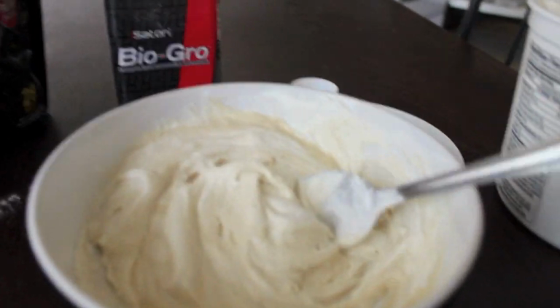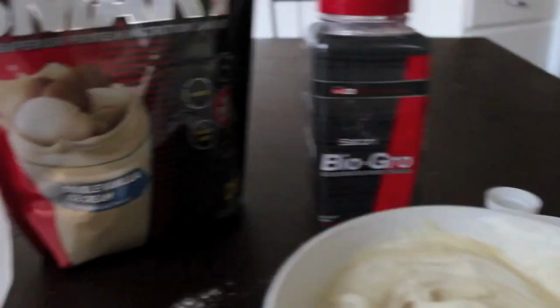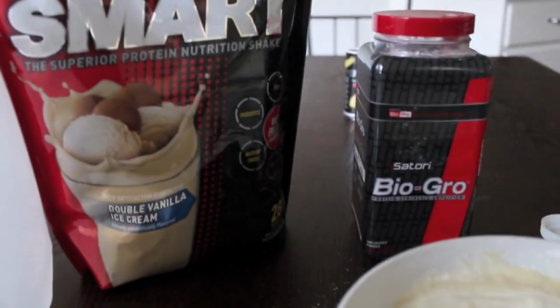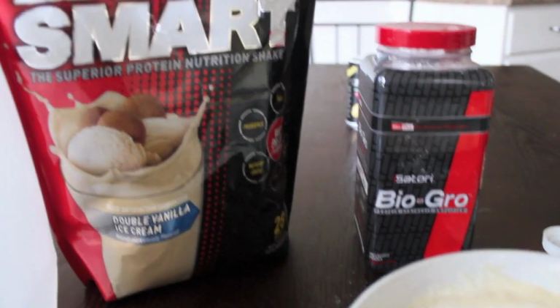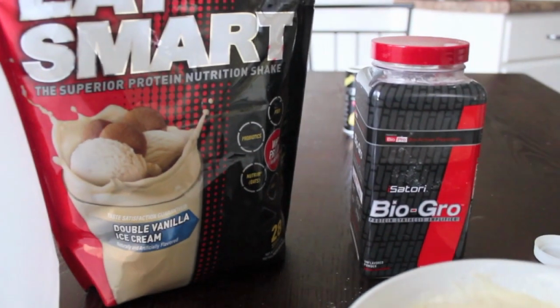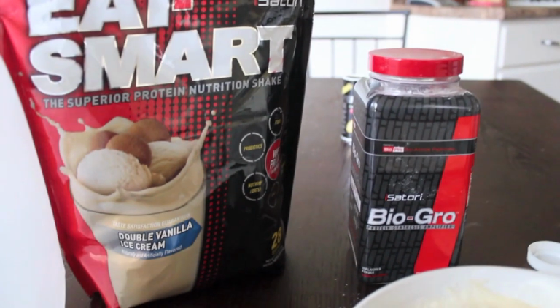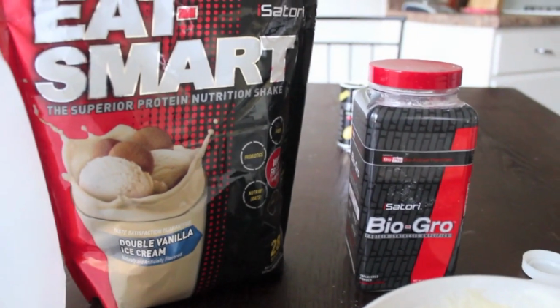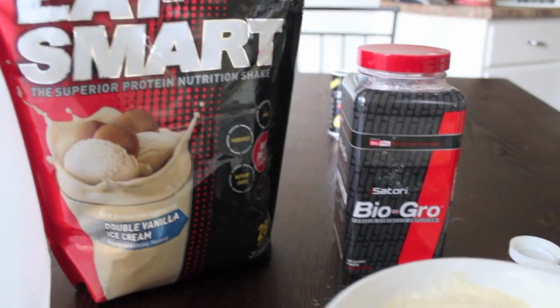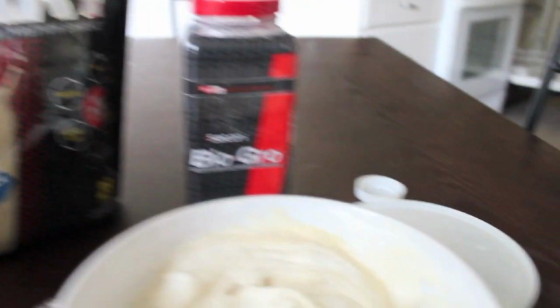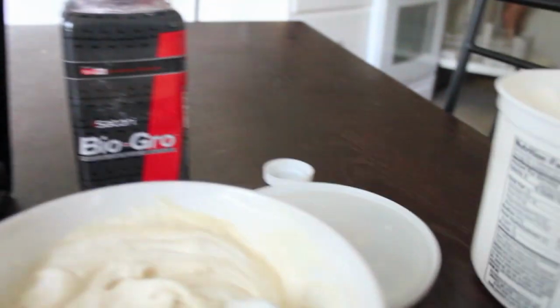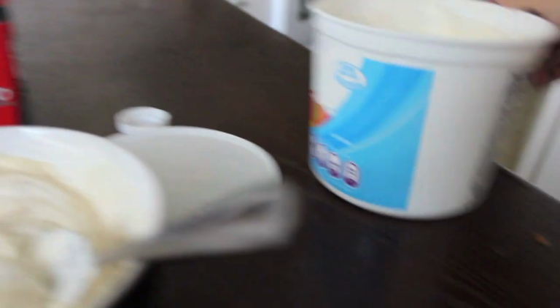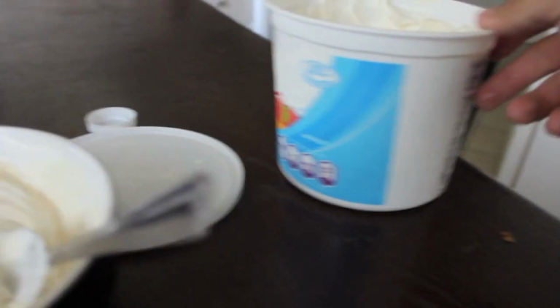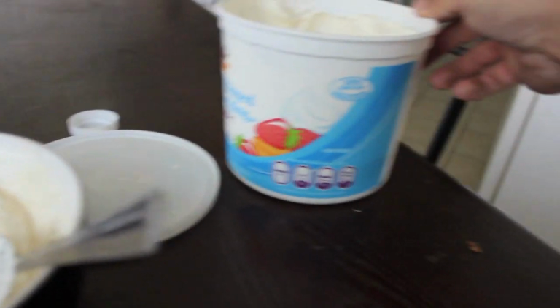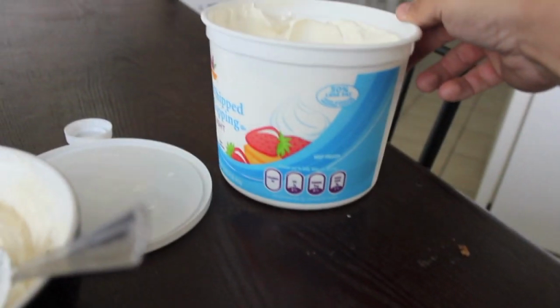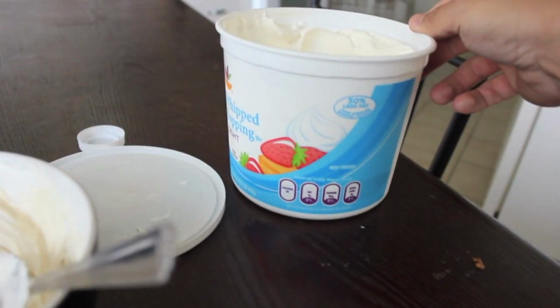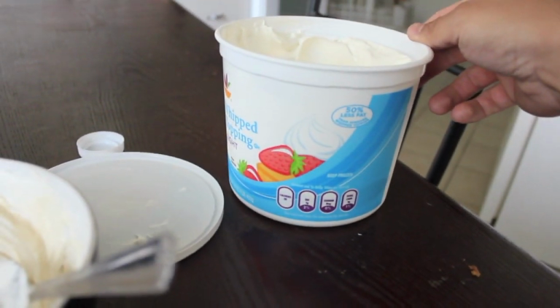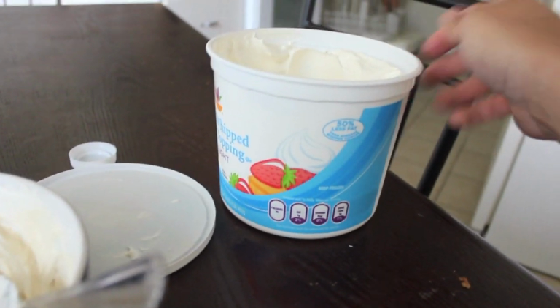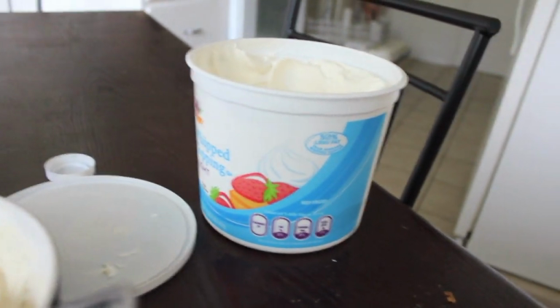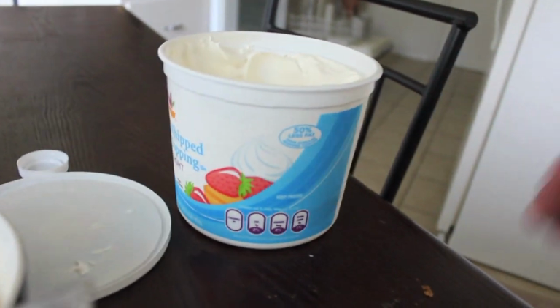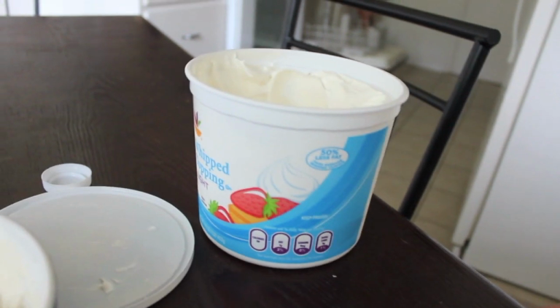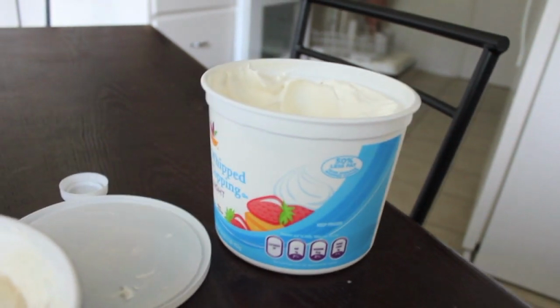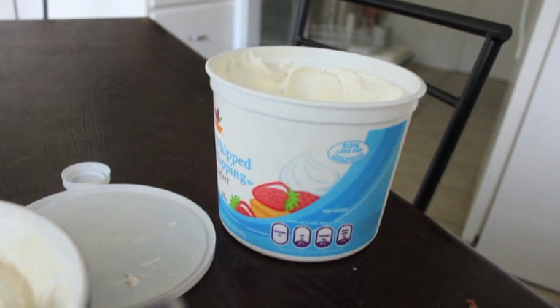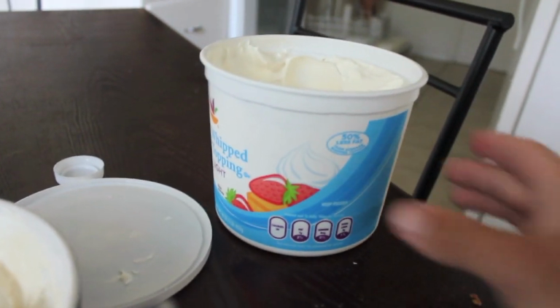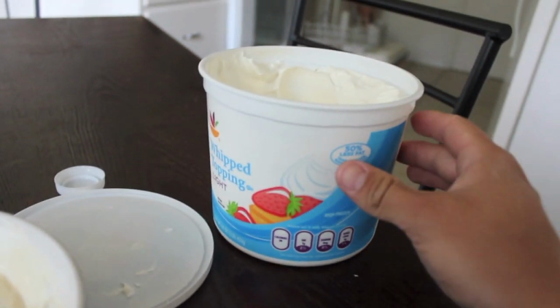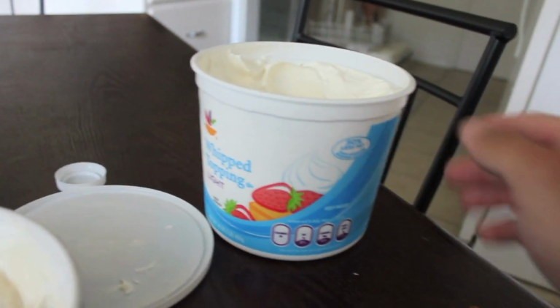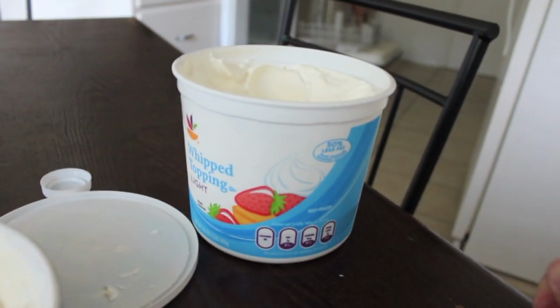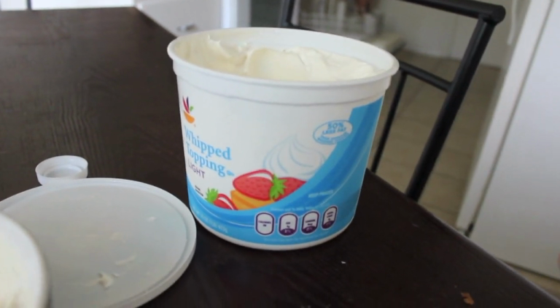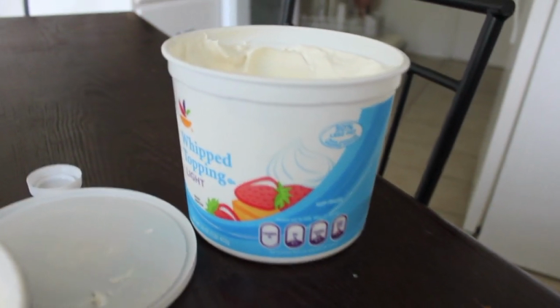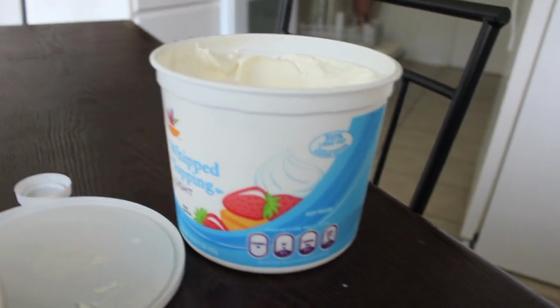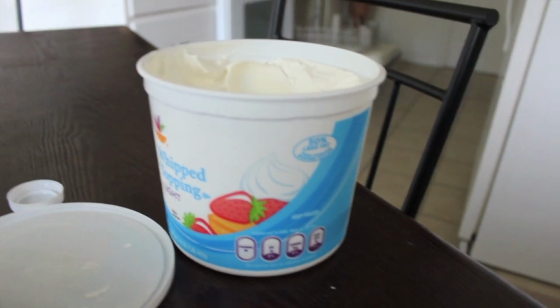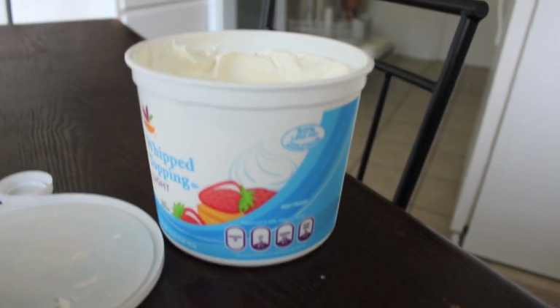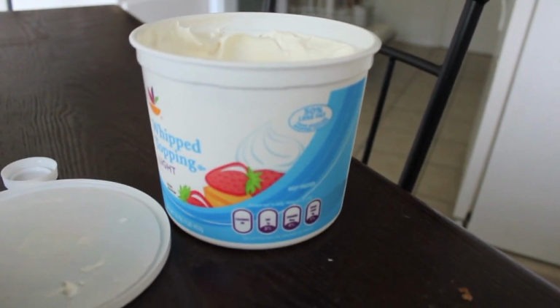Link to all the Eat Smart stuff is in the info box below. And just go to a Stop & Shop or your nearest grocery store for Cool Whip. And tell them NWB for a 50% discount code on Cool Whip — just kidding.